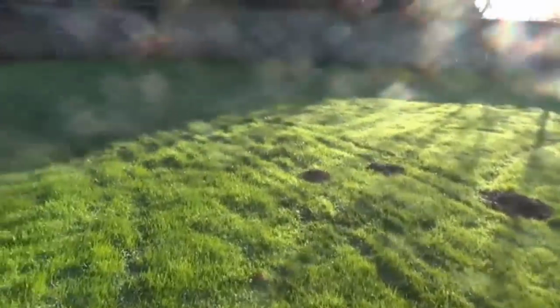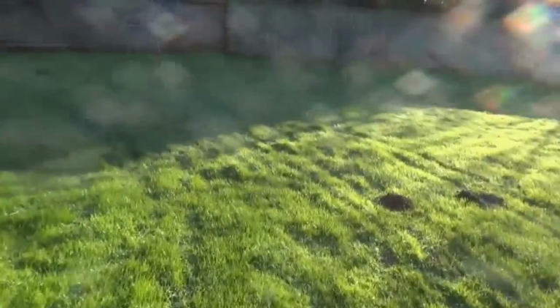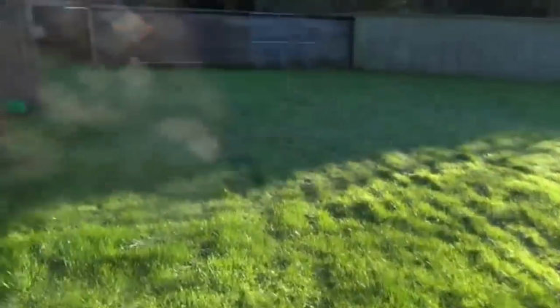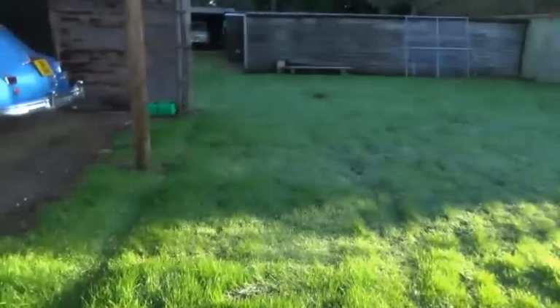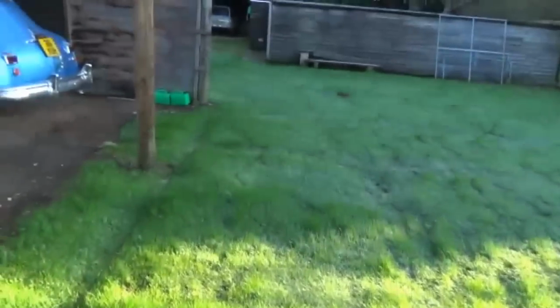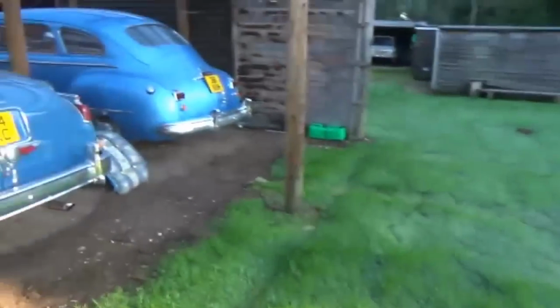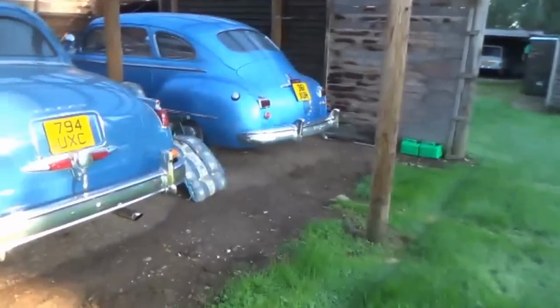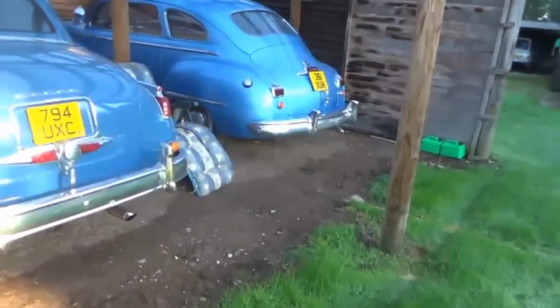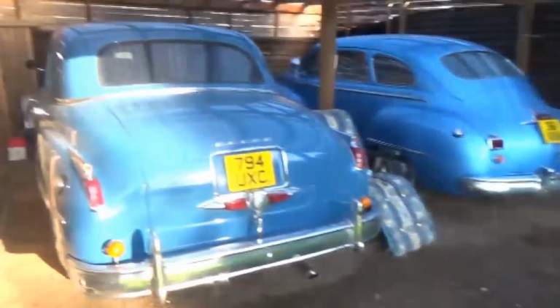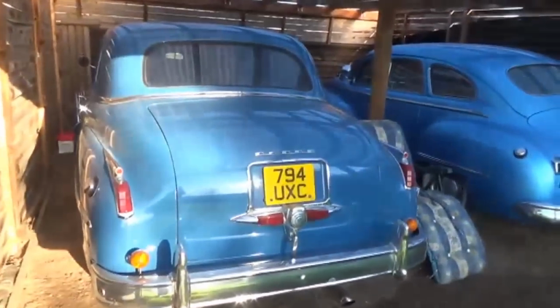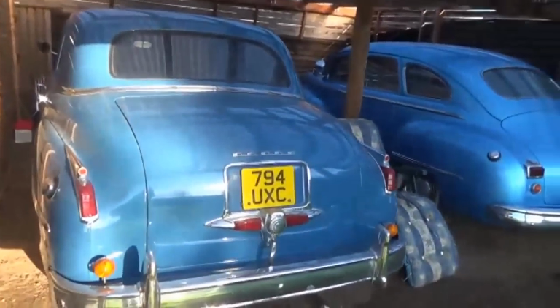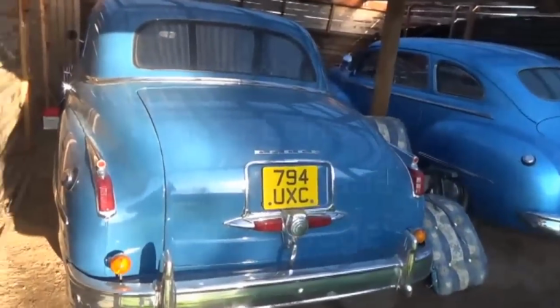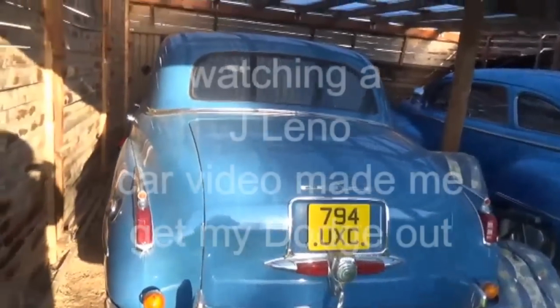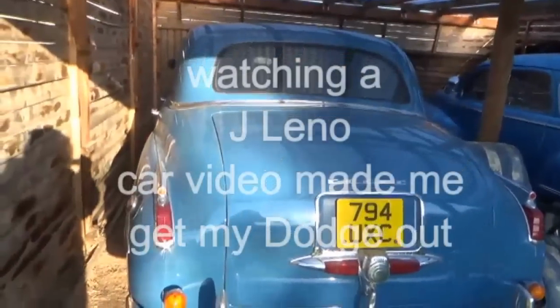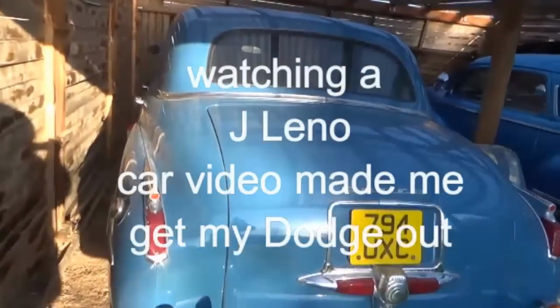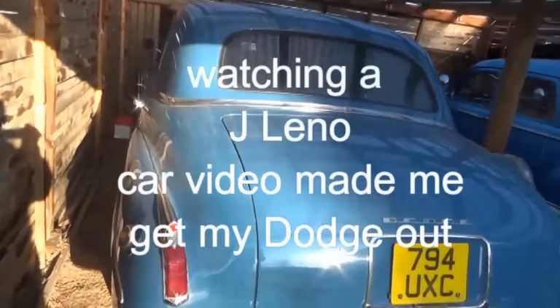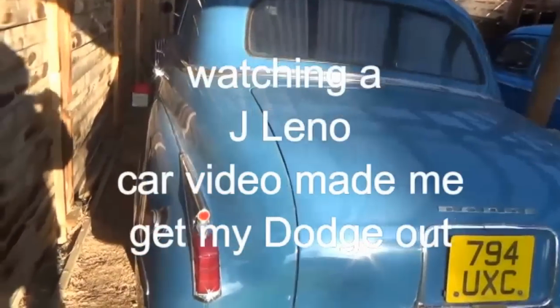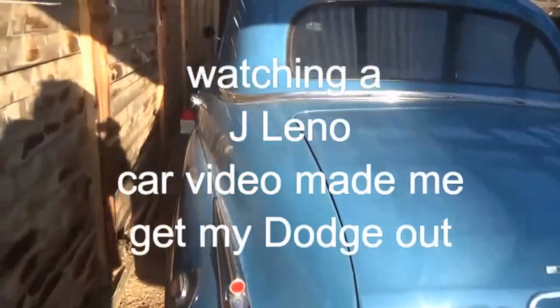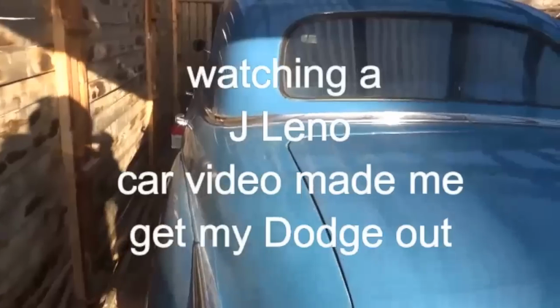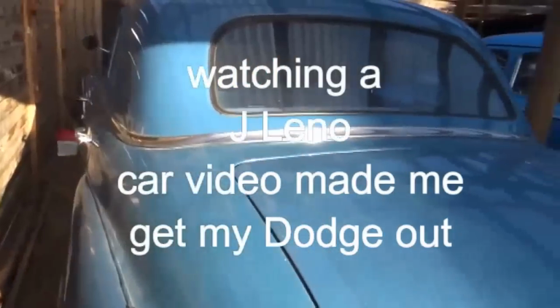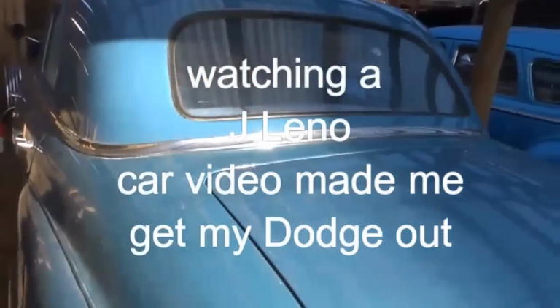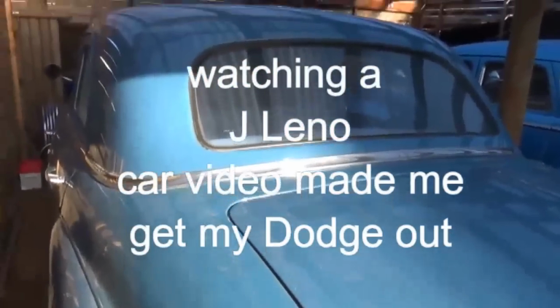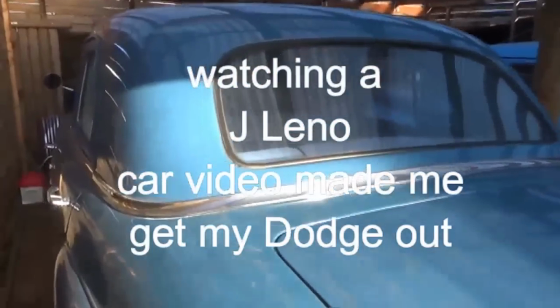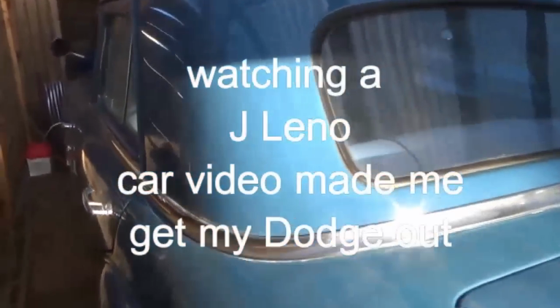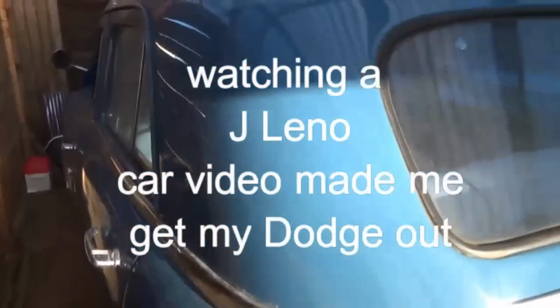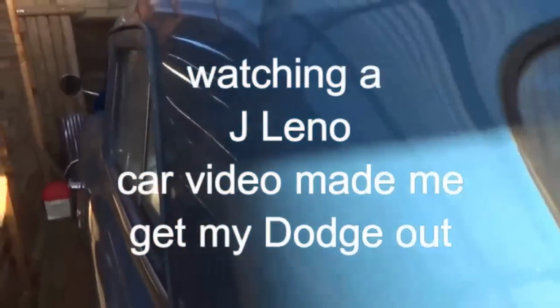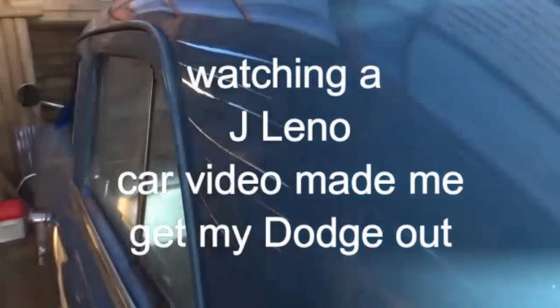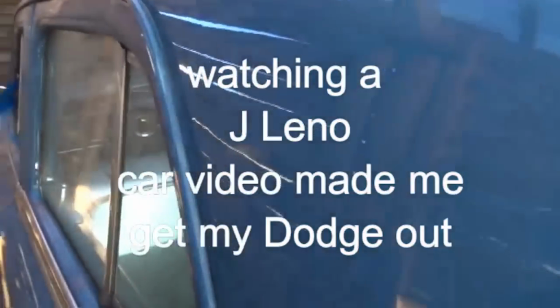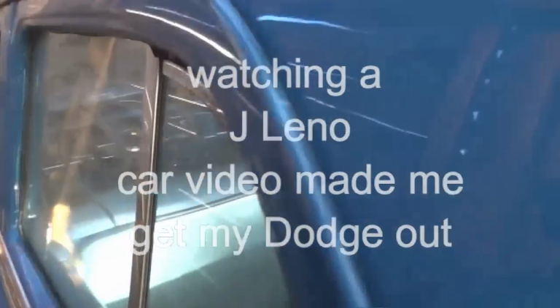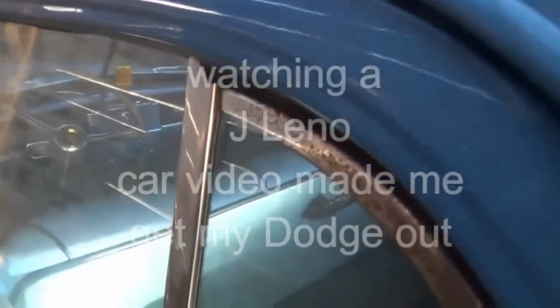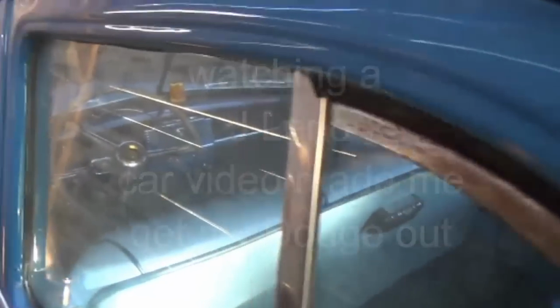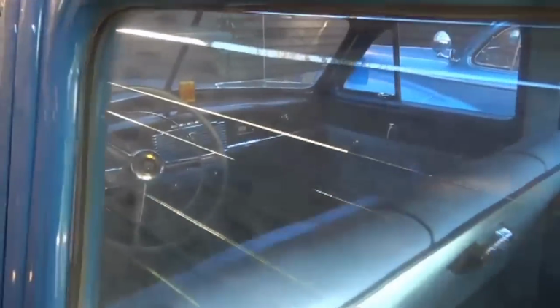Well, this is the problem. I just watched one of Jay Leno where he was trying out a Nash — 1950 Nash, I think. So I thought, I've got to get out and start one of mine up.